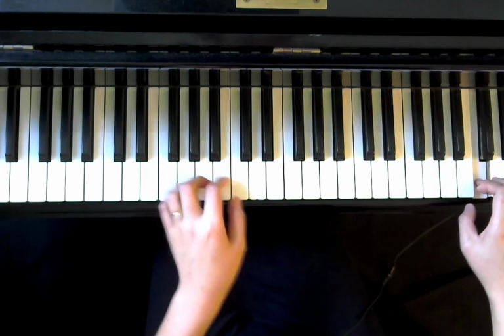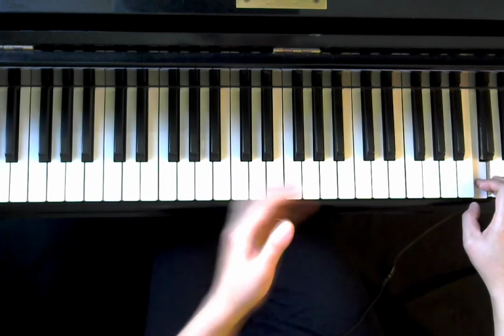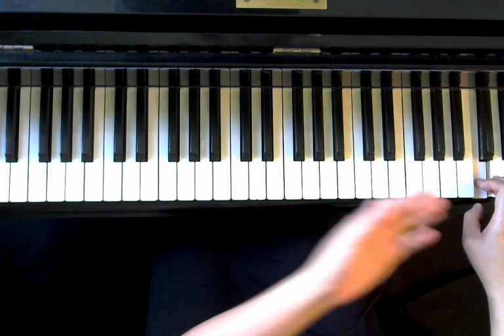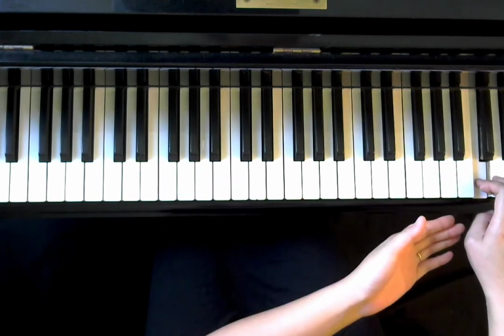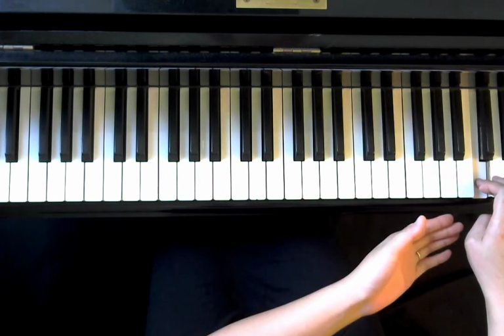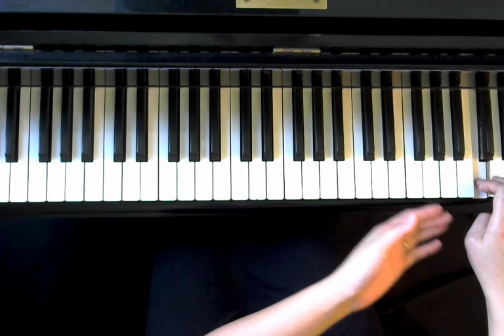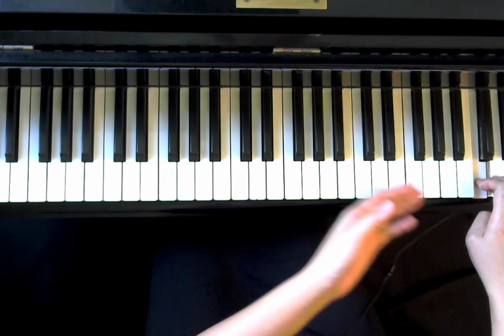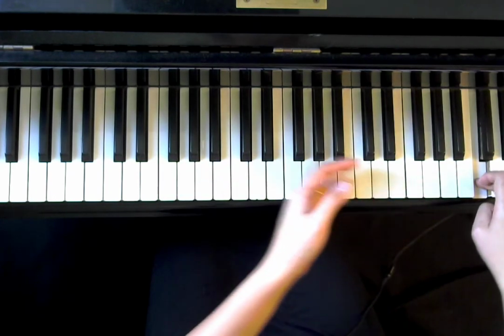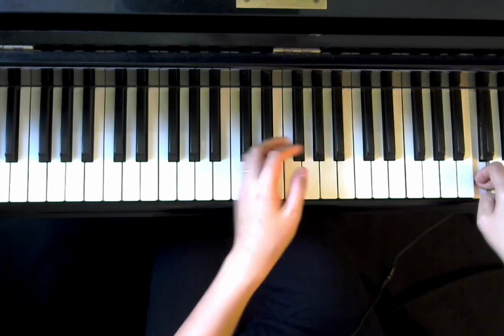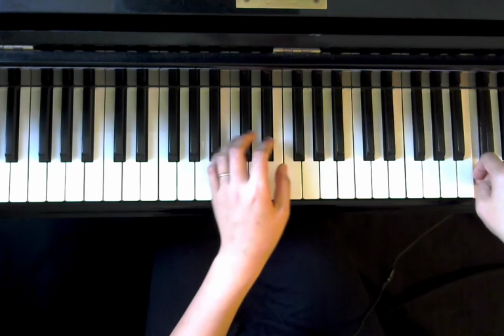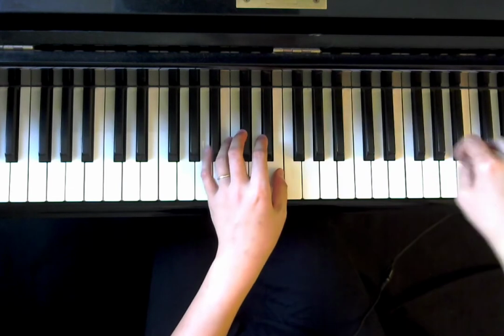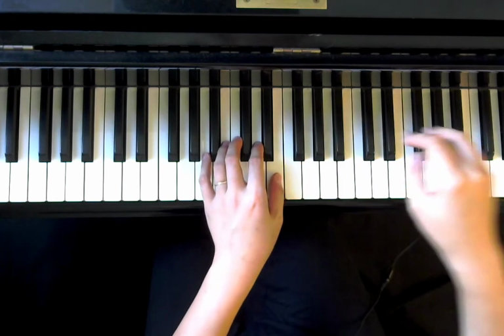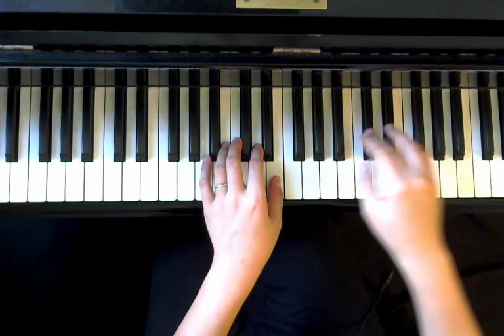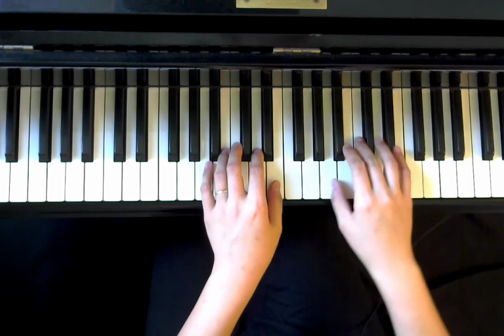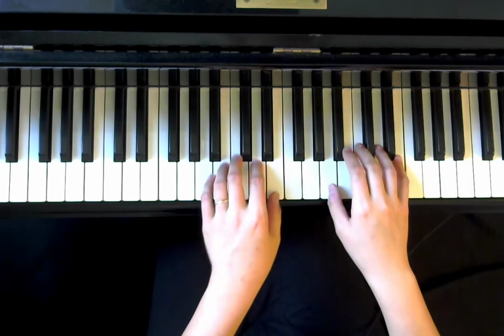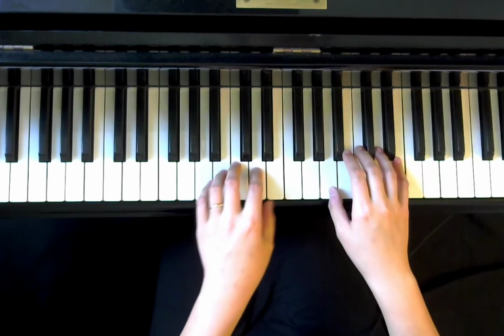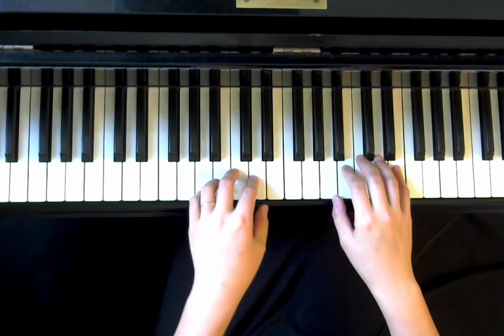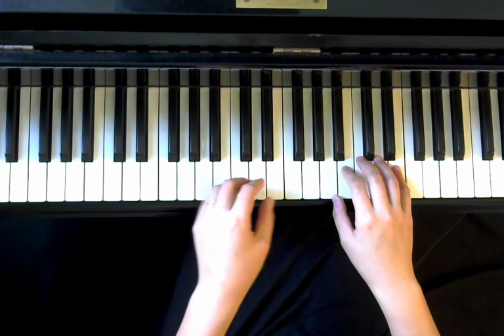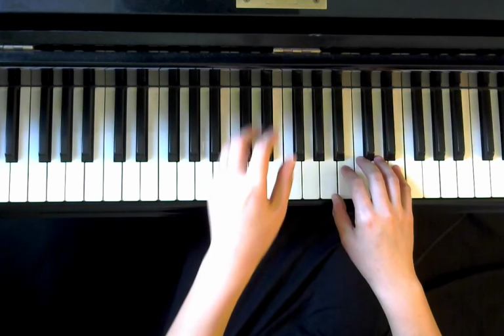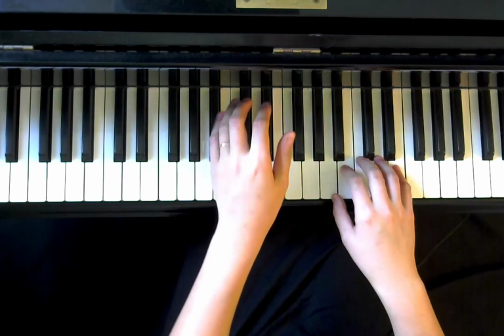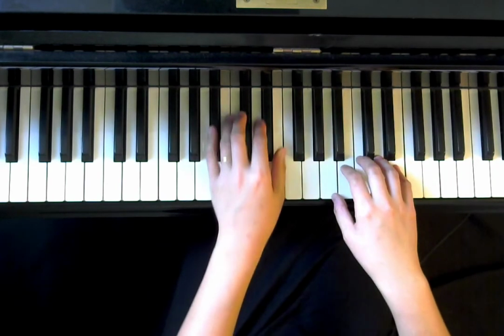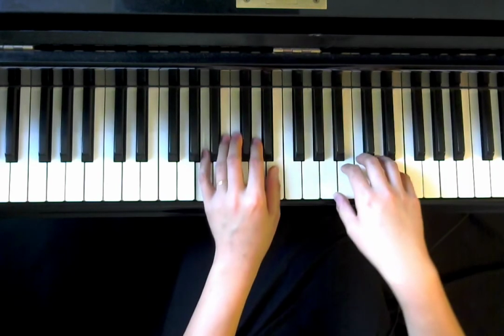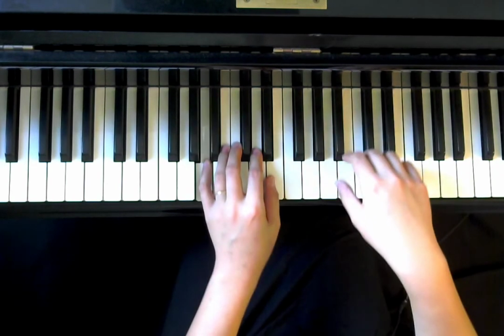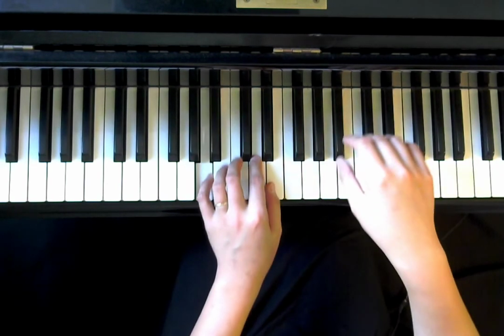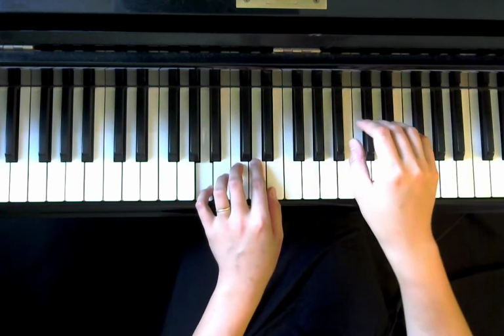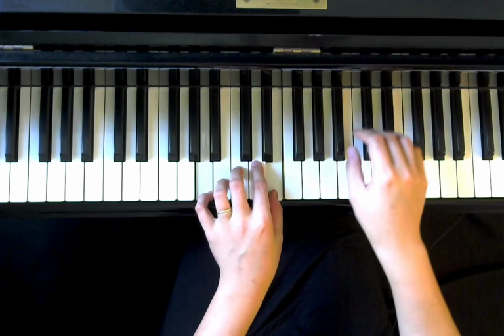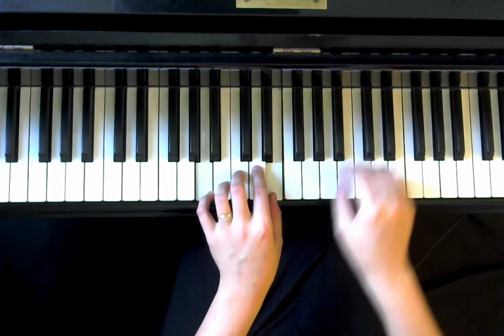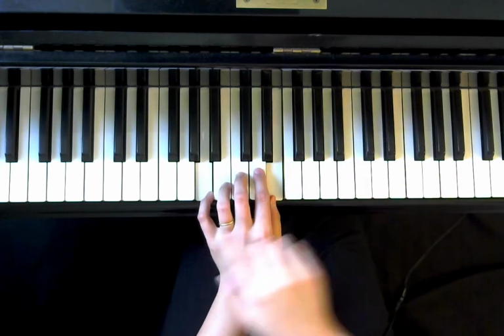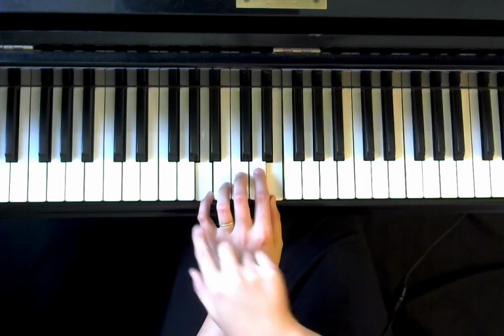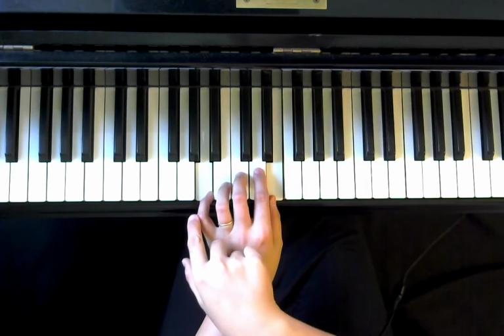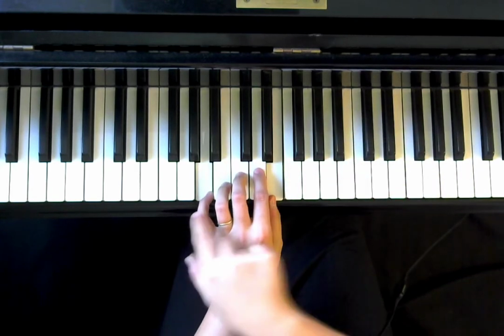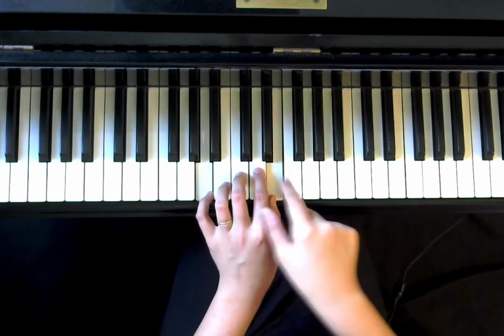The right hand is exactly the same, including the fermata at the very end. And now on this third line, we're going to do a little bit of variation — we go back to A and E.